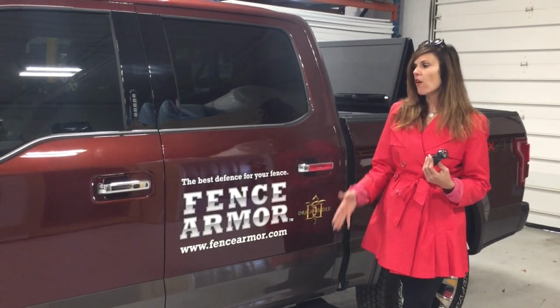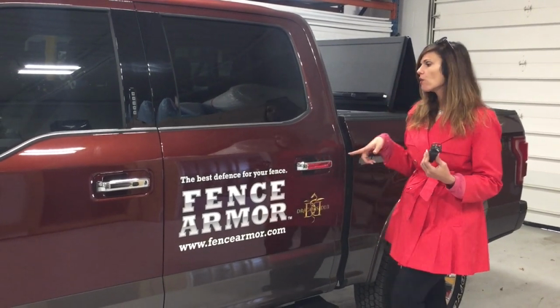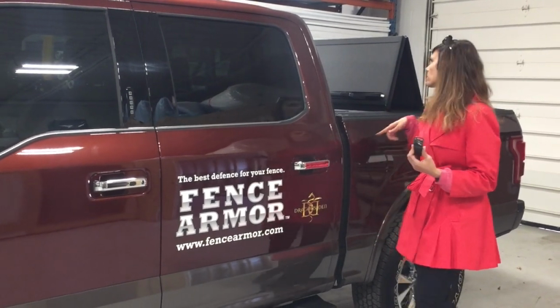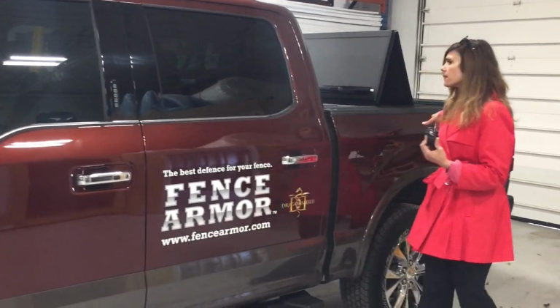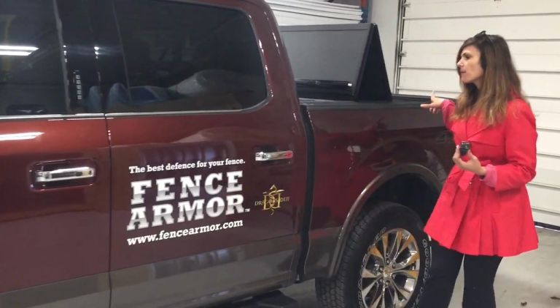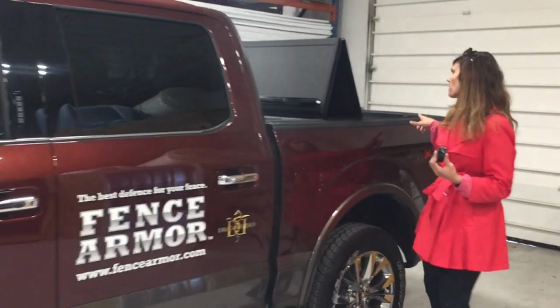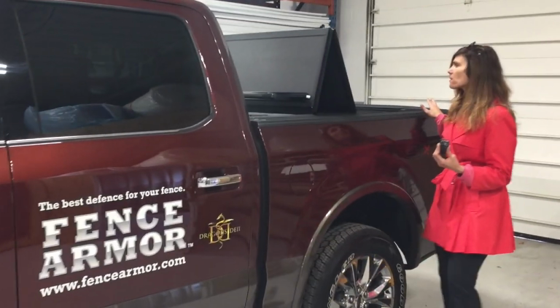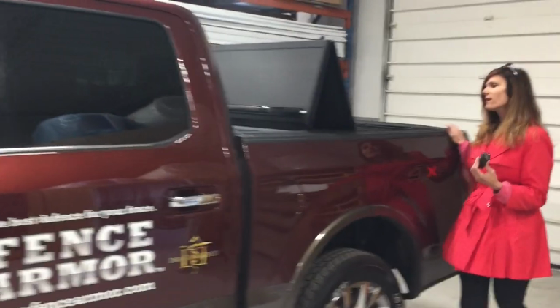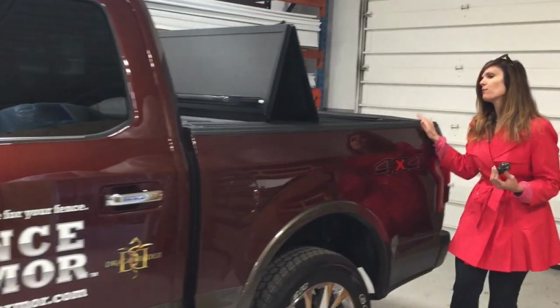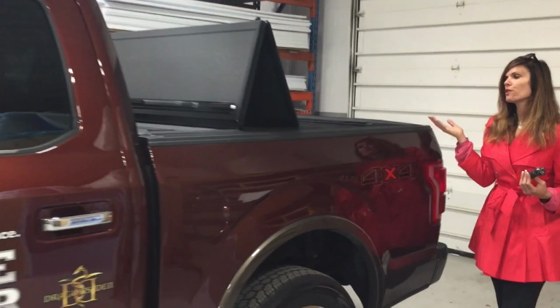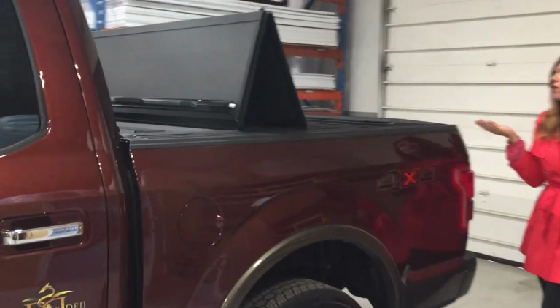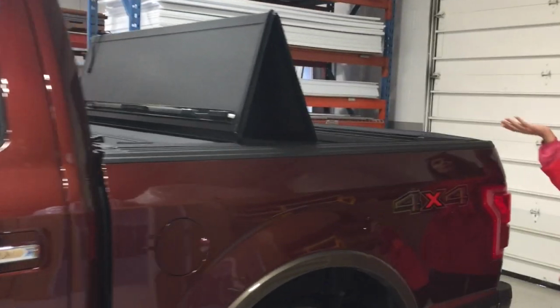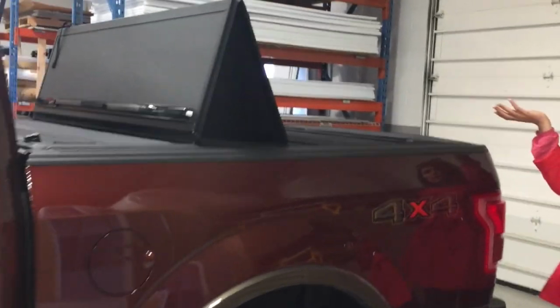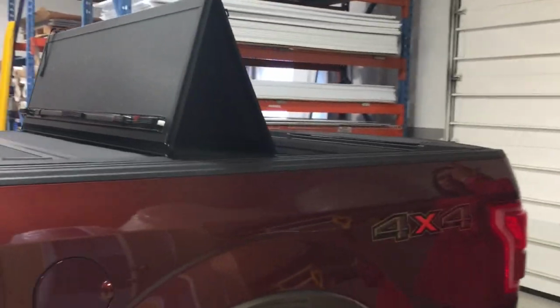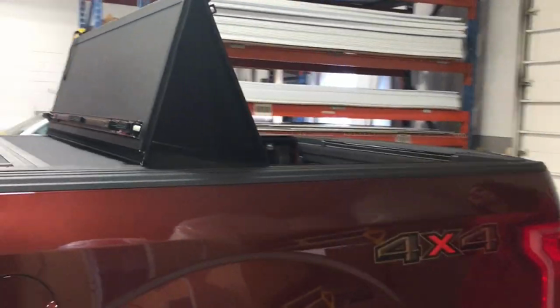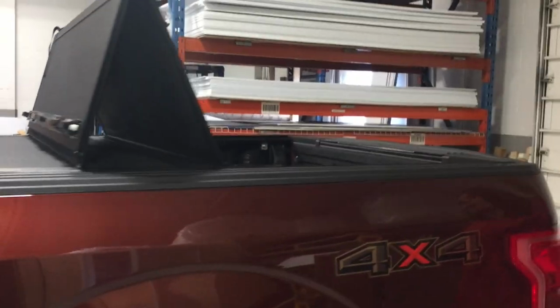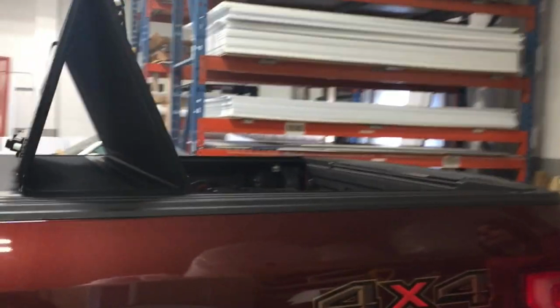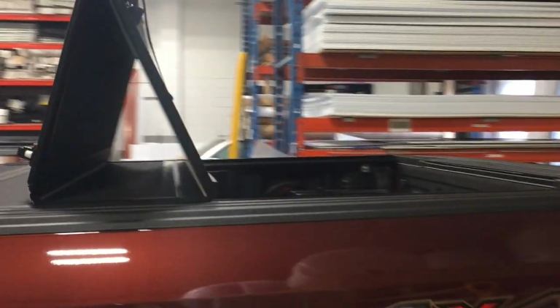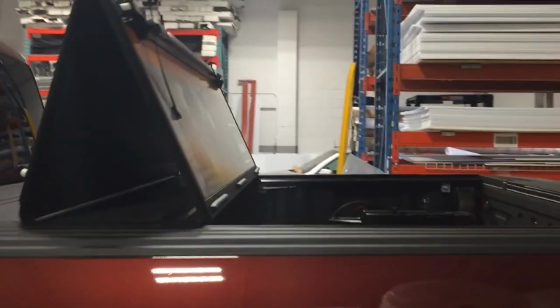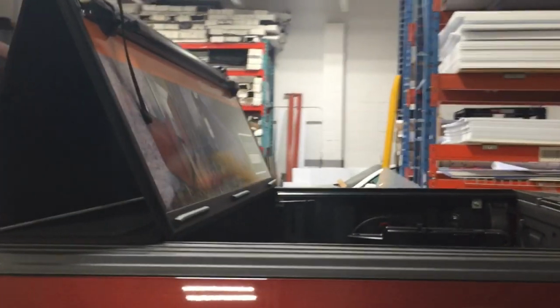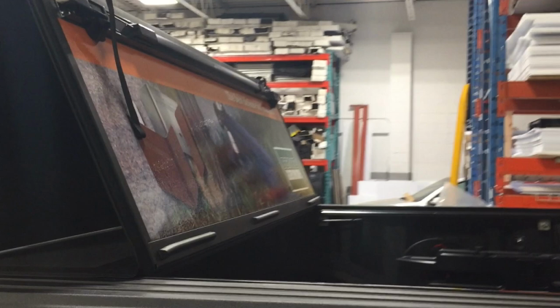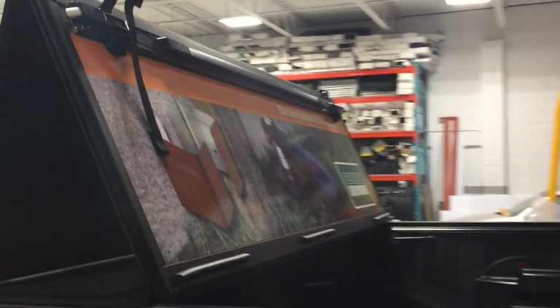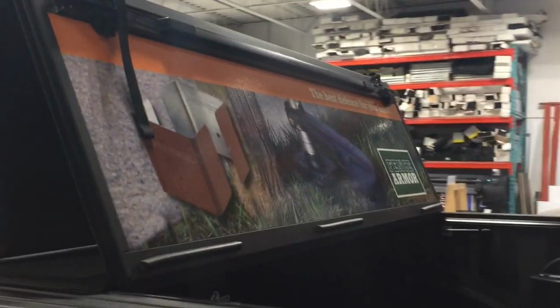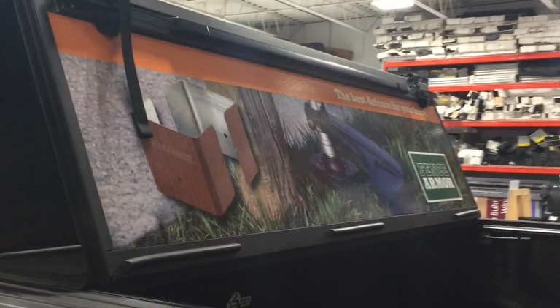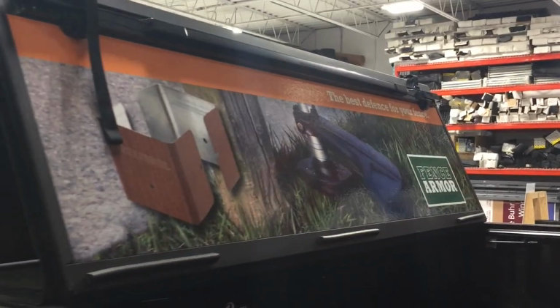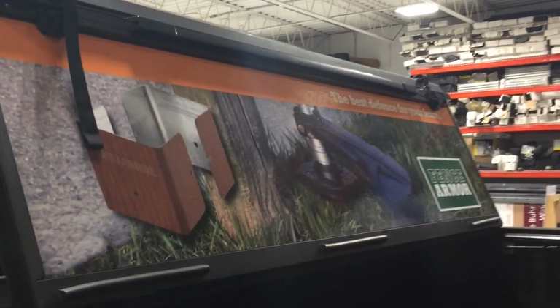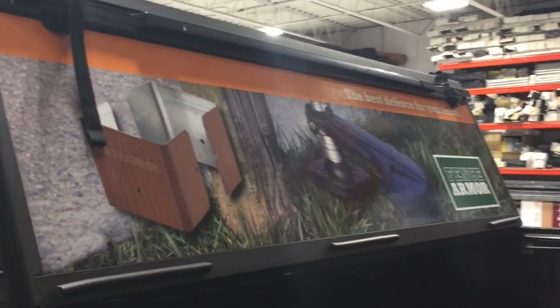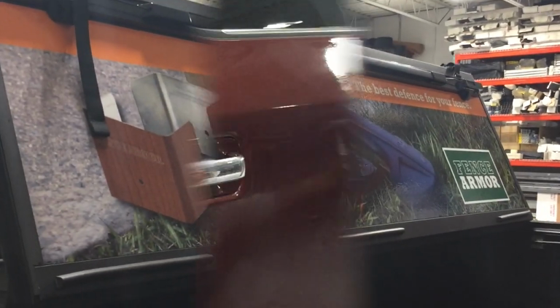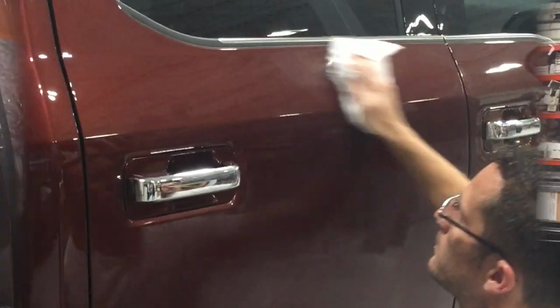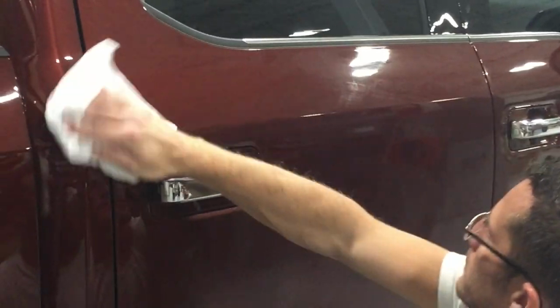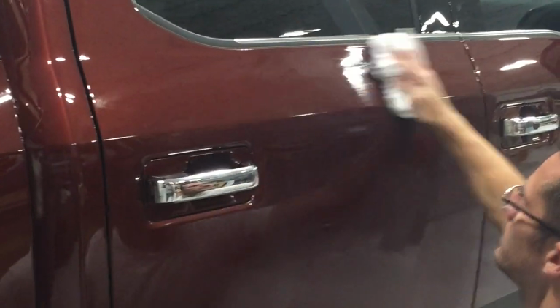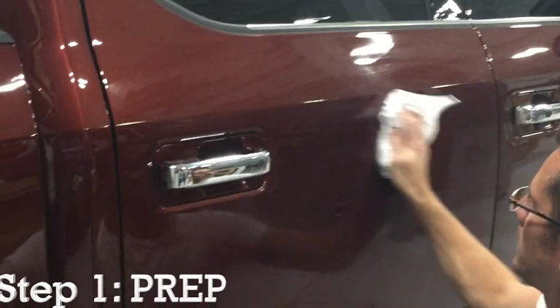We also did something along the back so that when he goes to a trade show, he can lift up the bed from inside and display his product, which is just a great way for him to advertise. You're just cleaning the door right now, are you Mike?